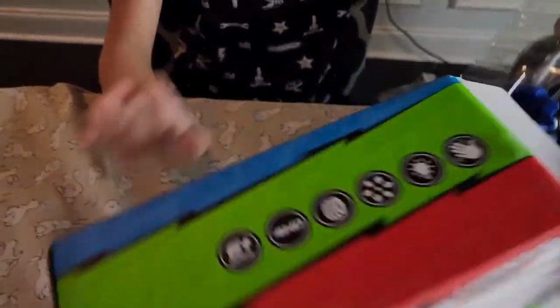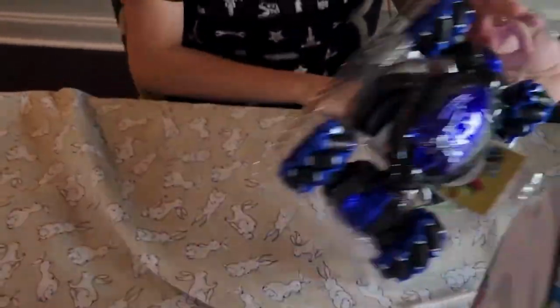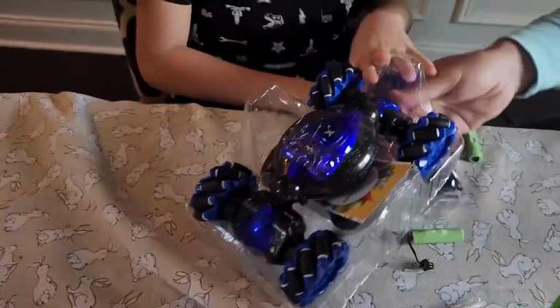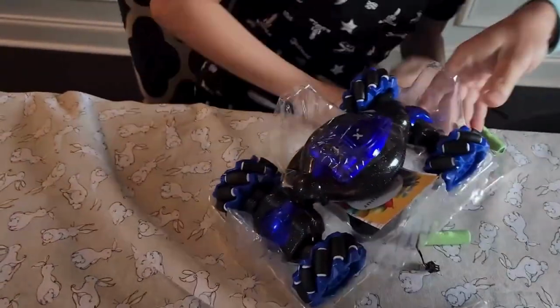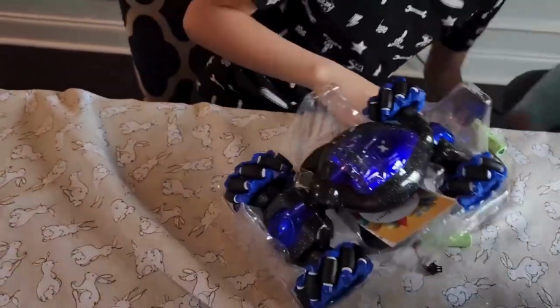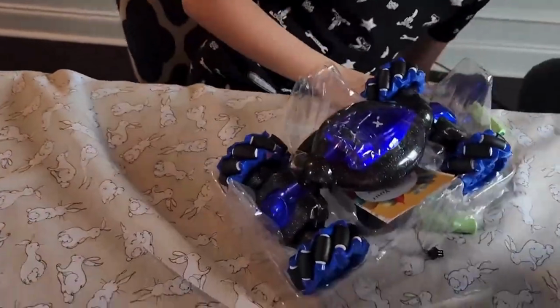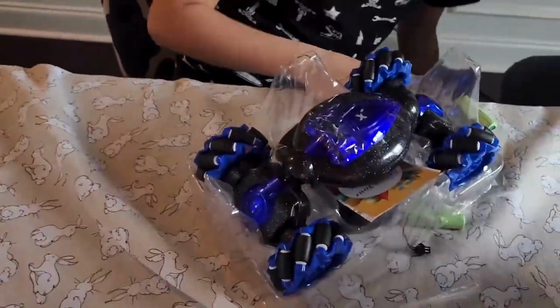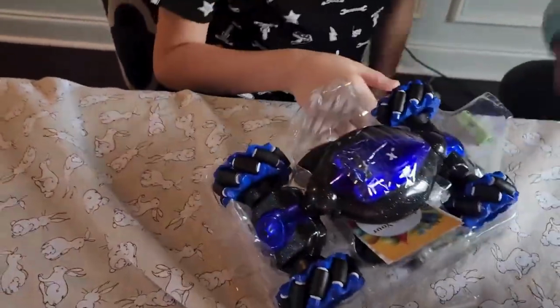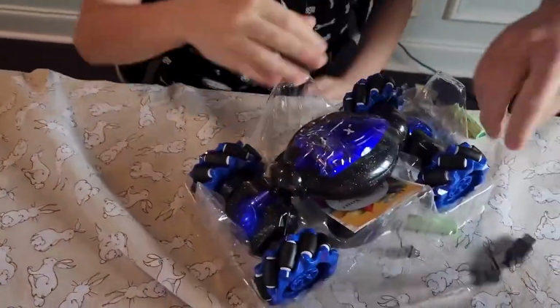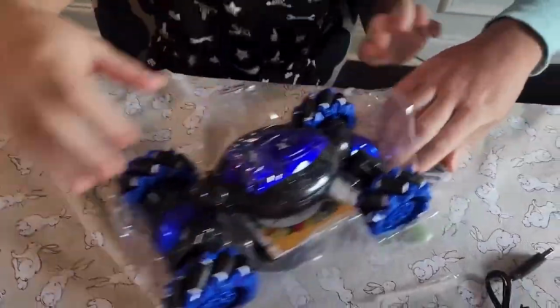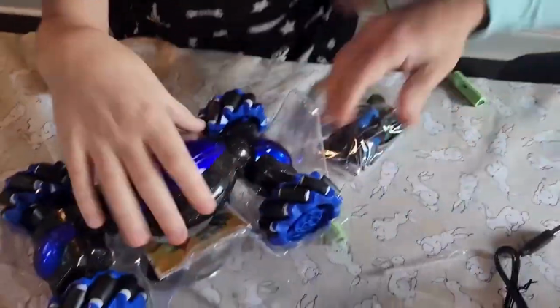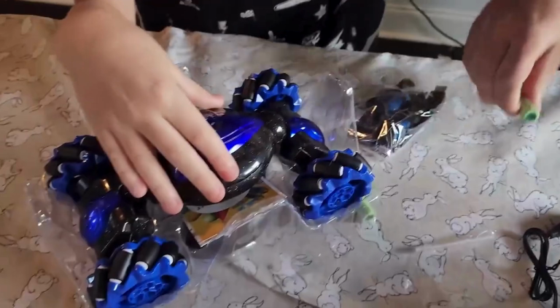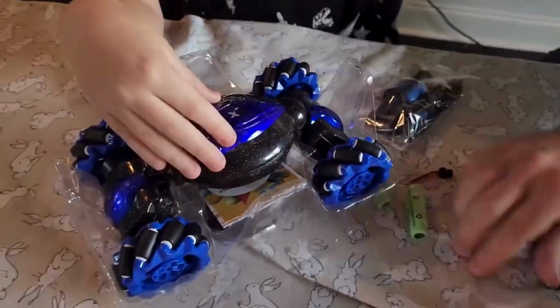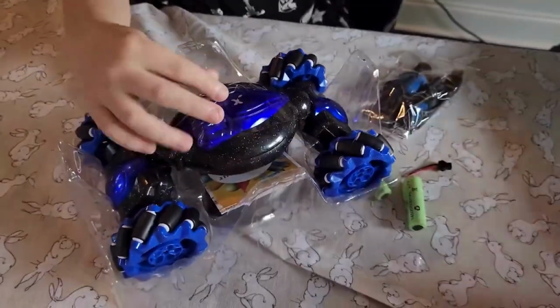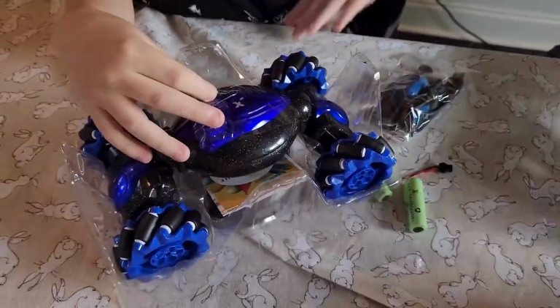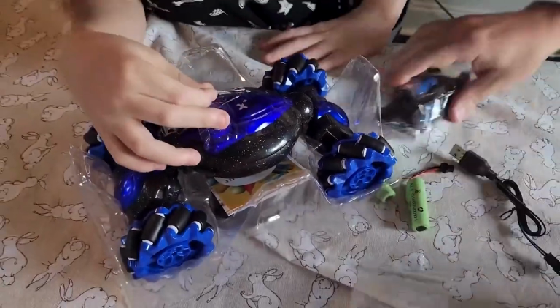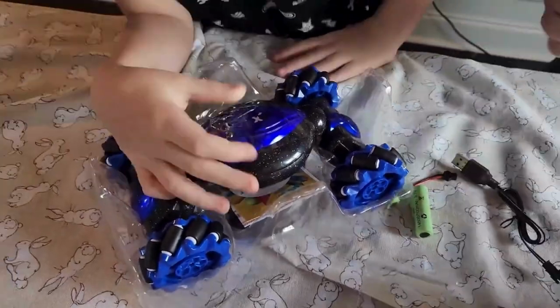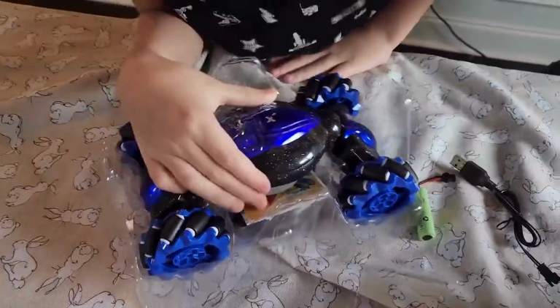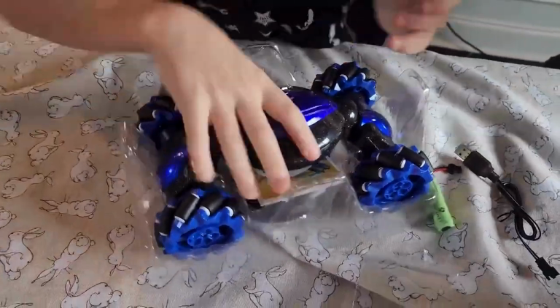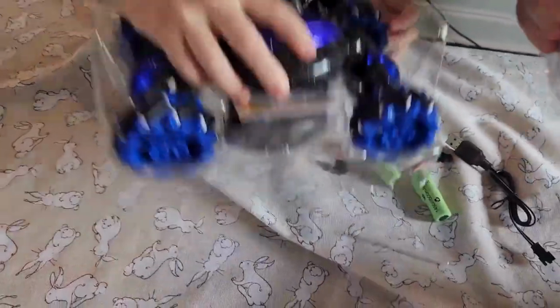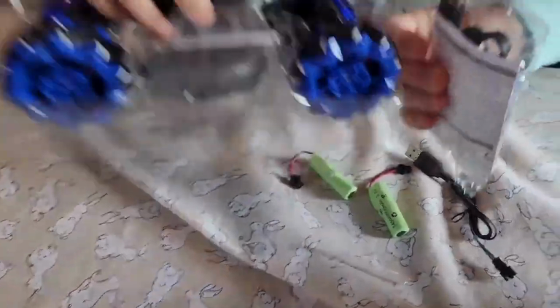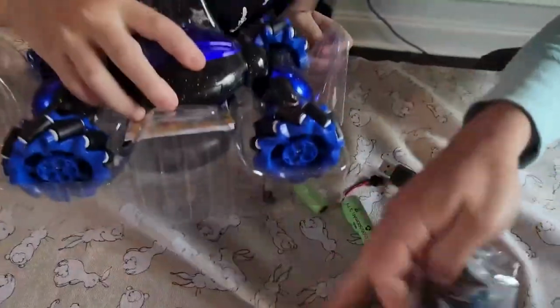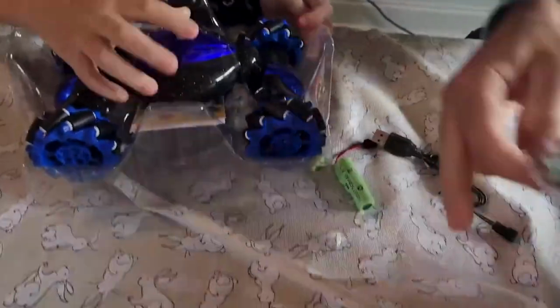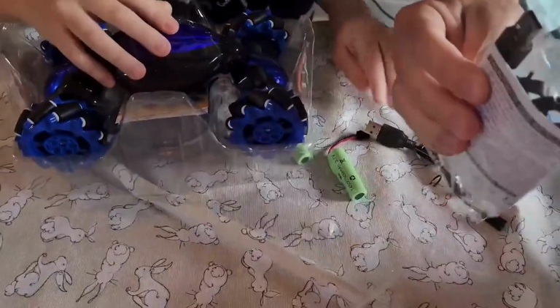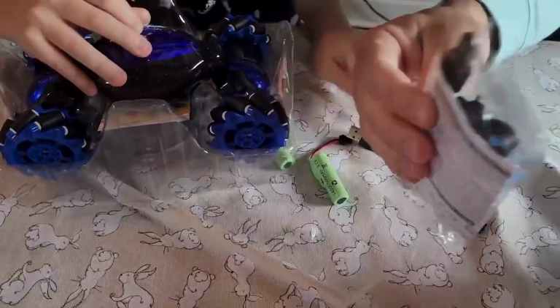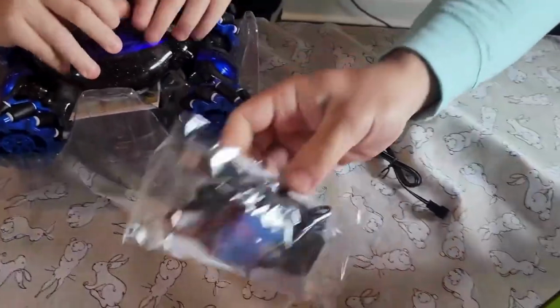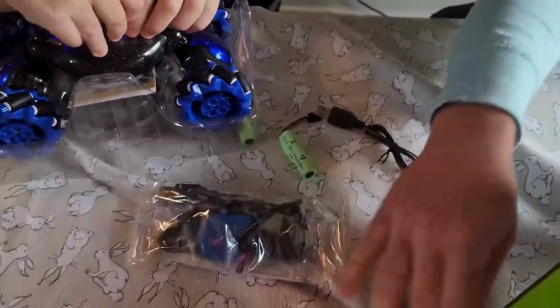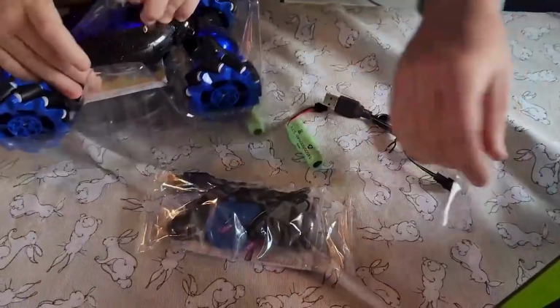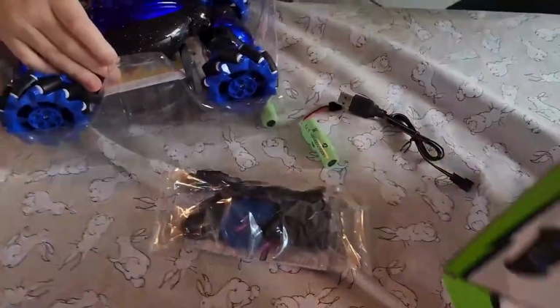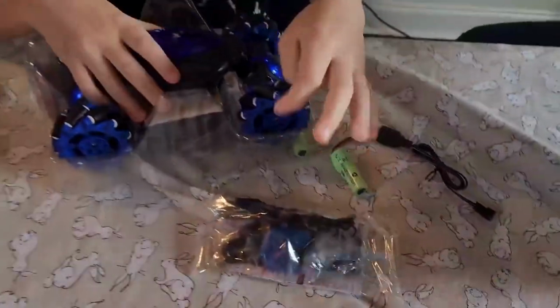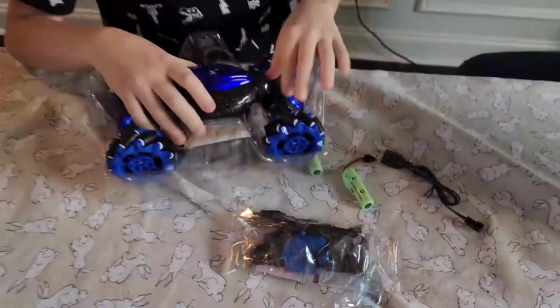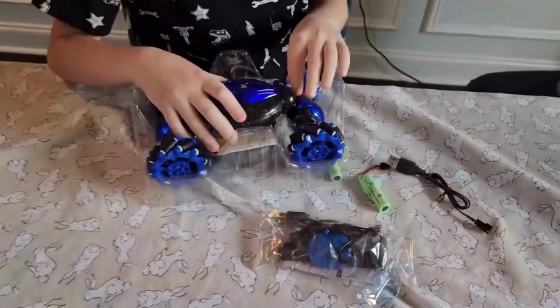Wow! Look at that — everything is falling! The sky is falling! We got the batteries. We got the remote control. The car looks very nice.